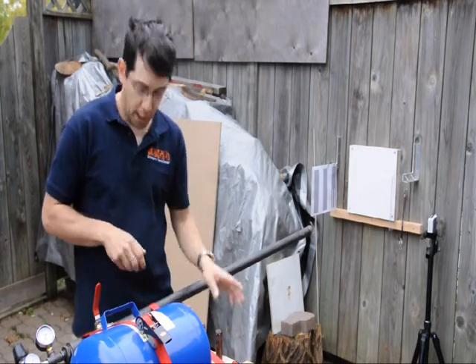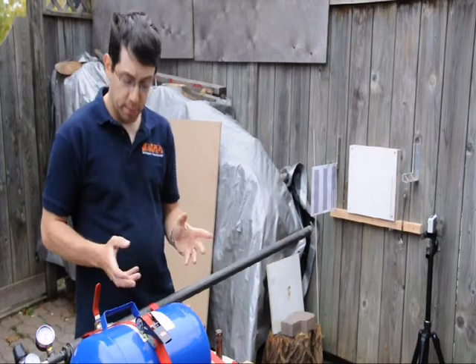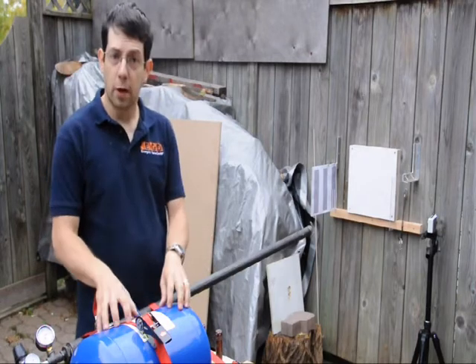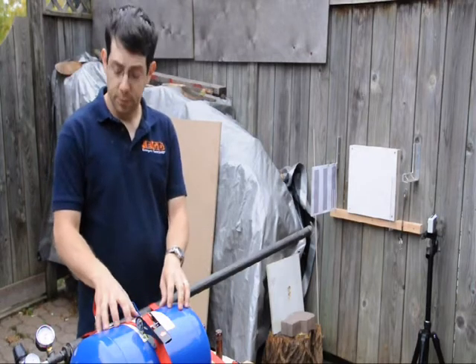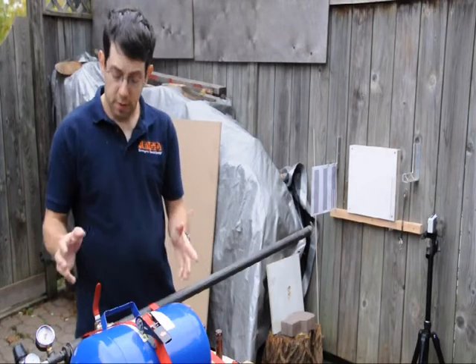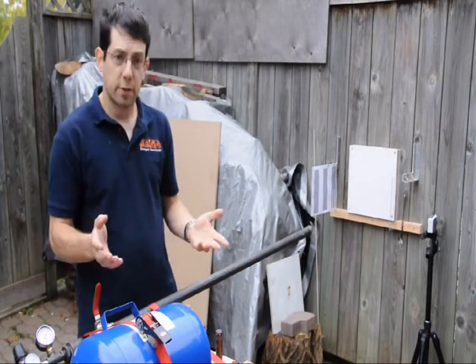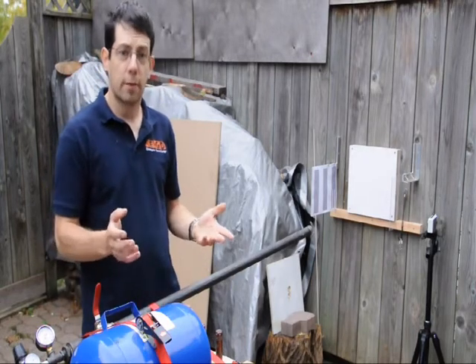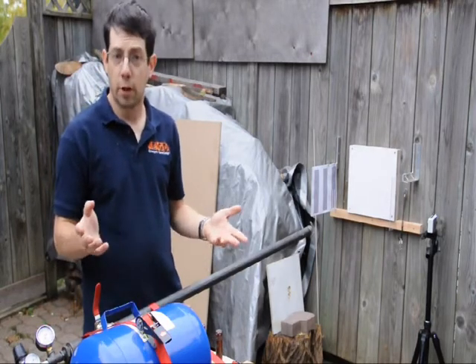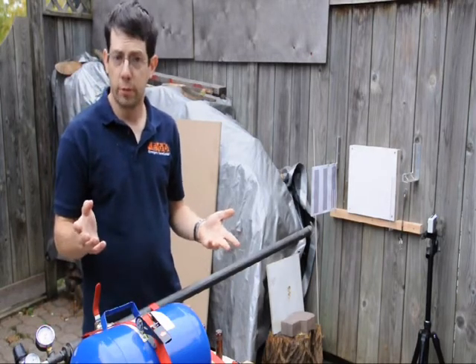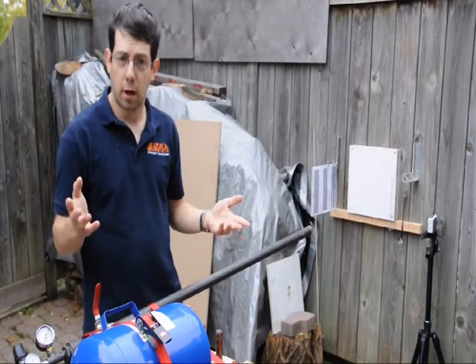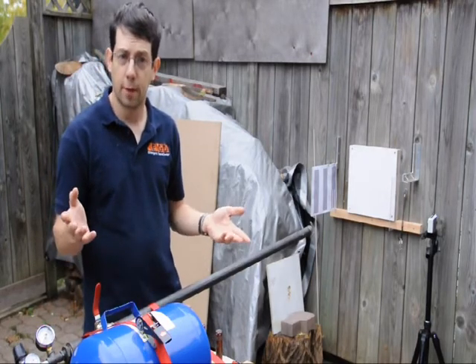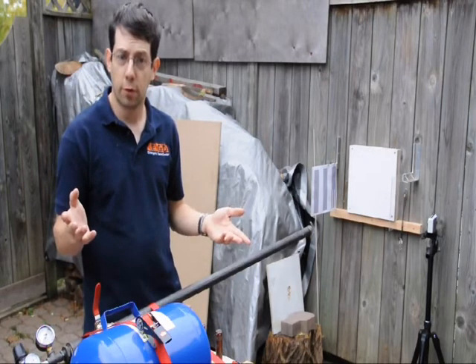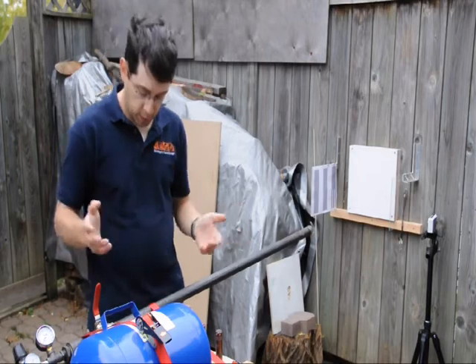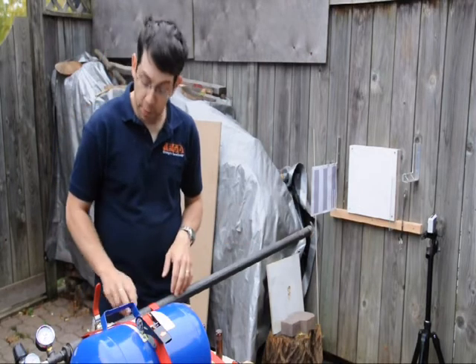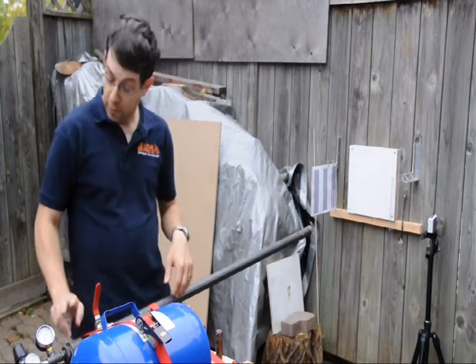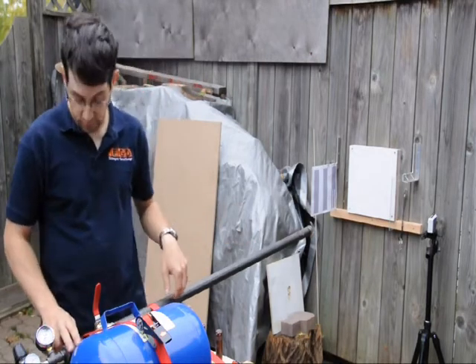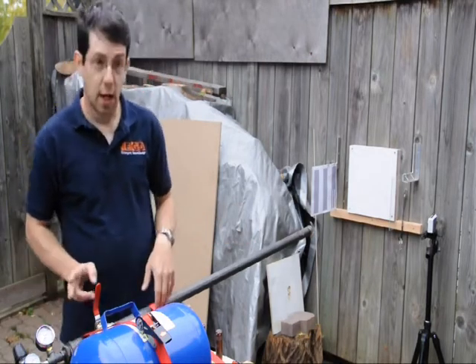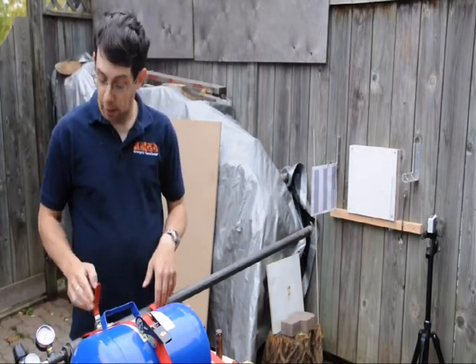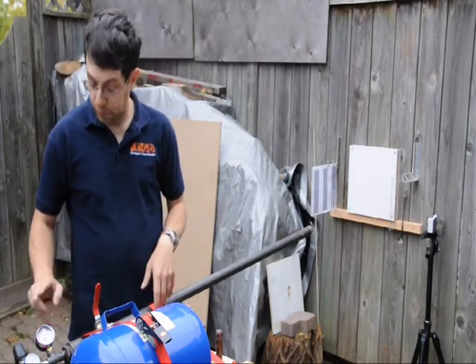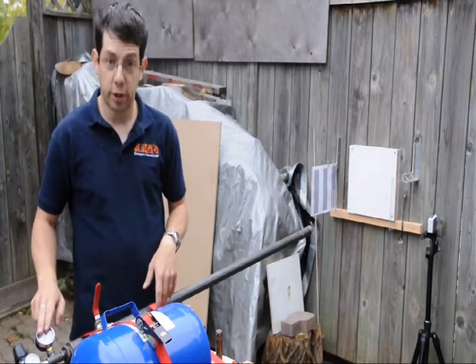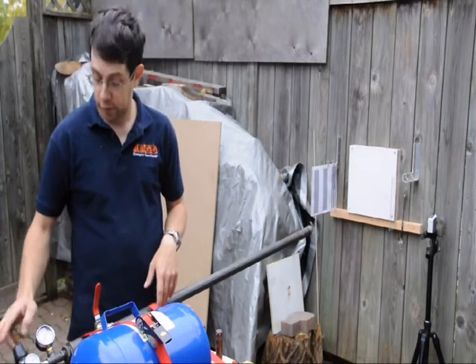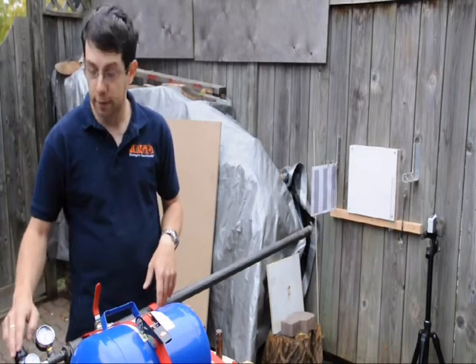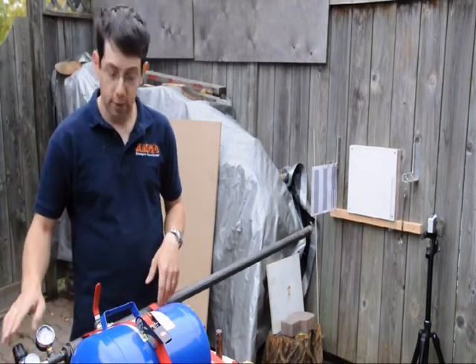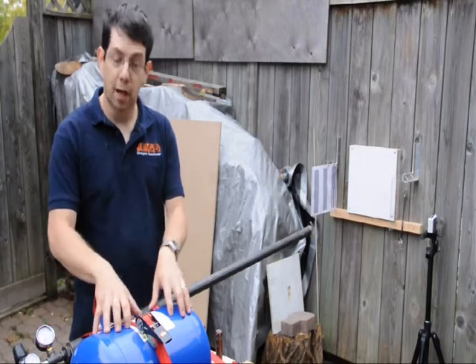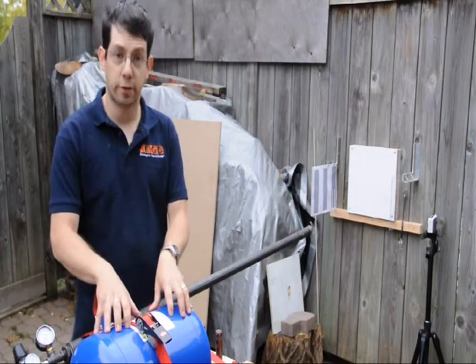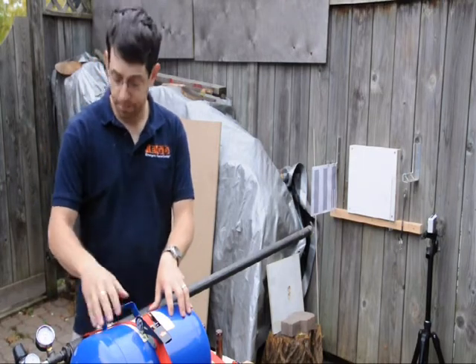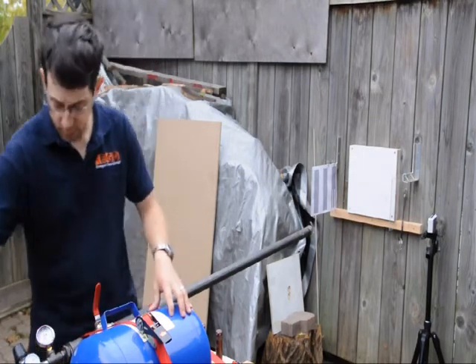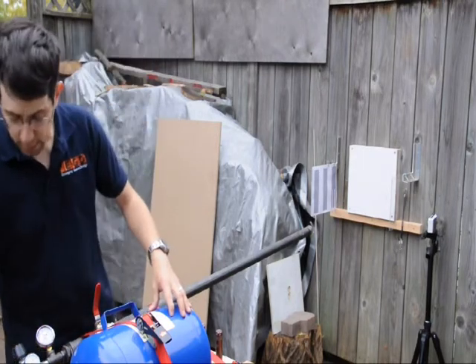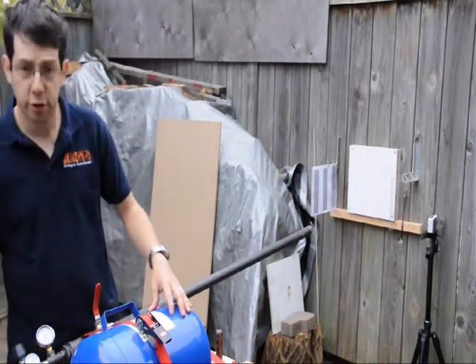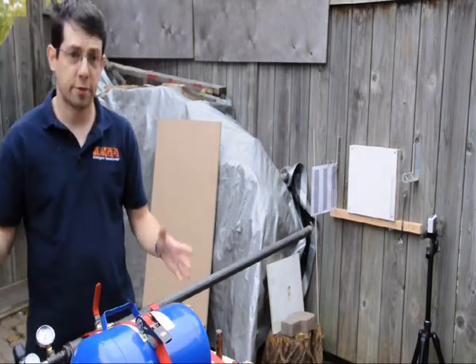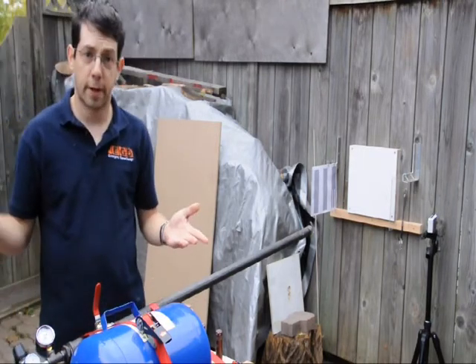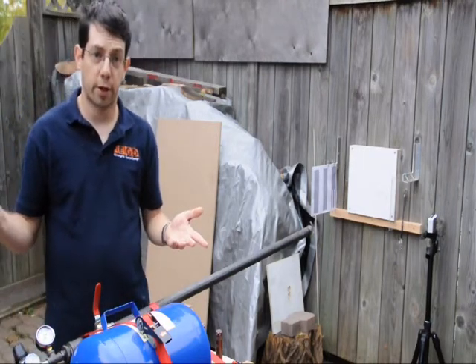A little bit about the air gun. It's built entirely of off-the-shelf components, about $150 worth. You have a bunch of pipe fittings, a valve, a pressure gauge, a regulator, and an air pressure cylinder. The pressure source is just a regular air compressor.